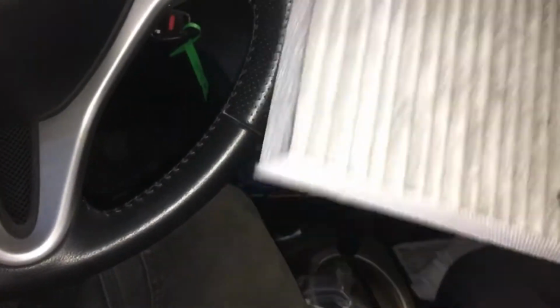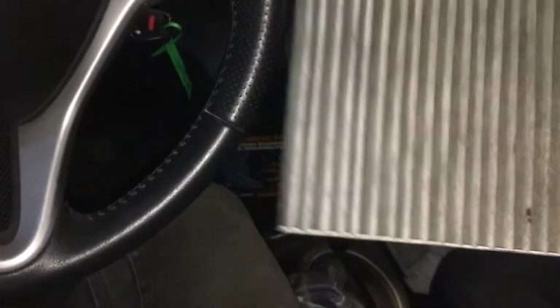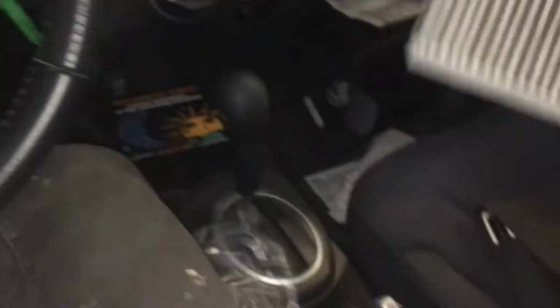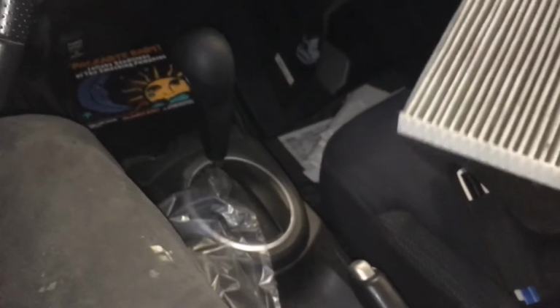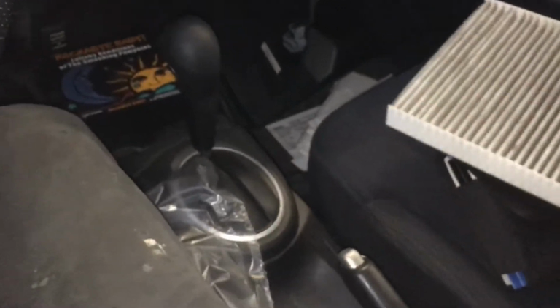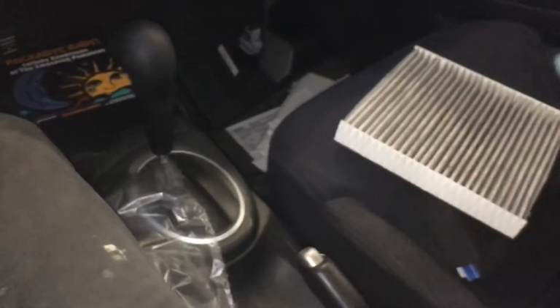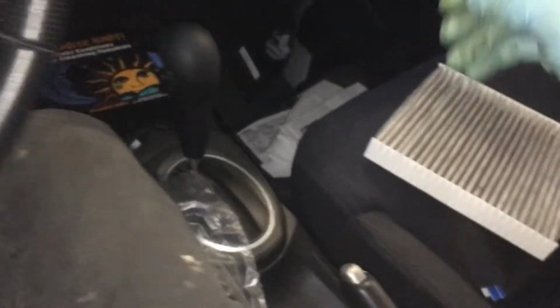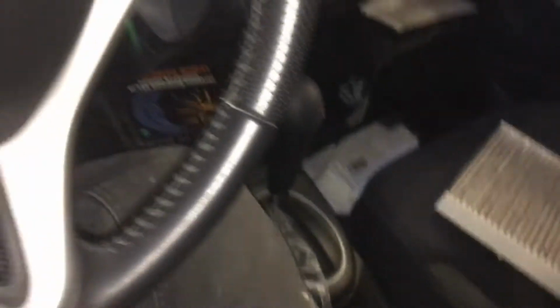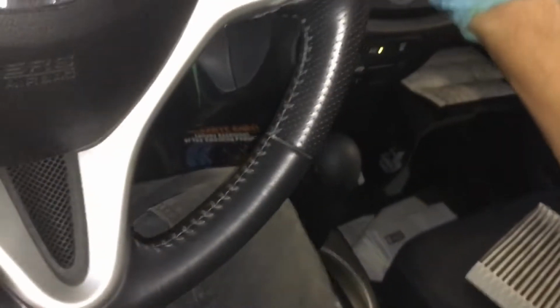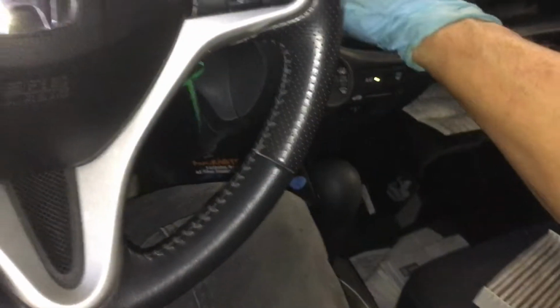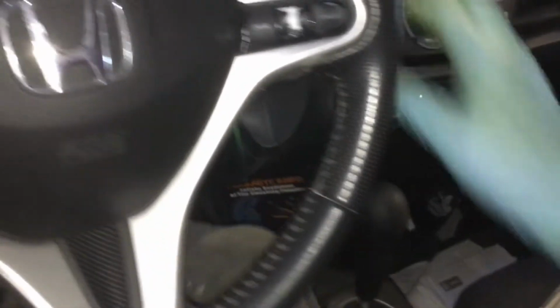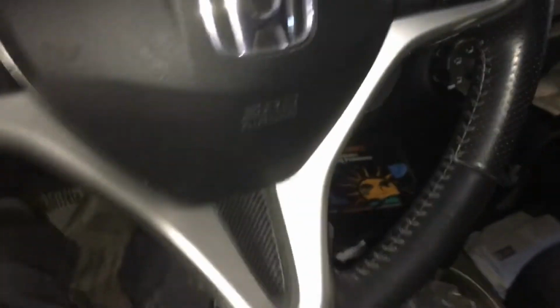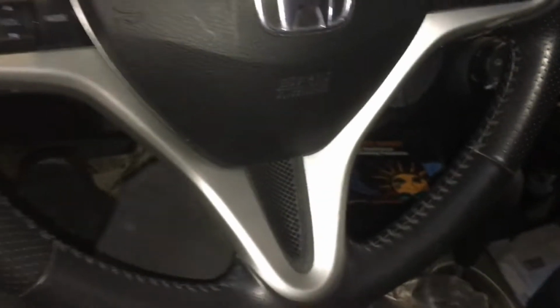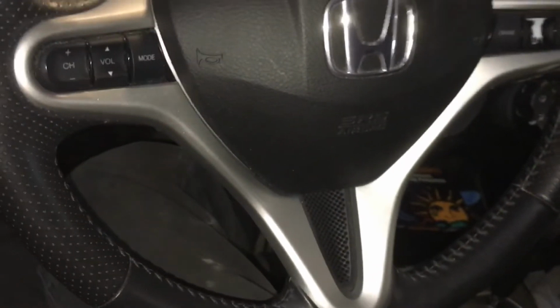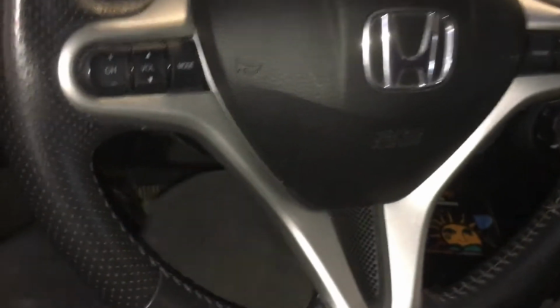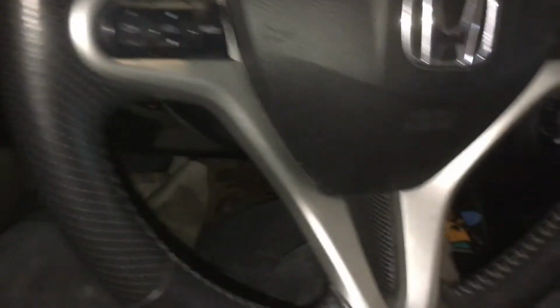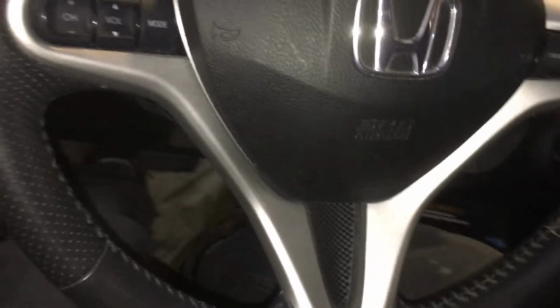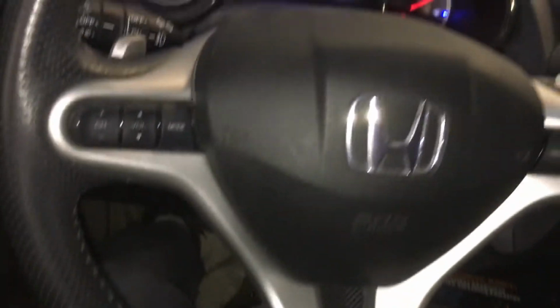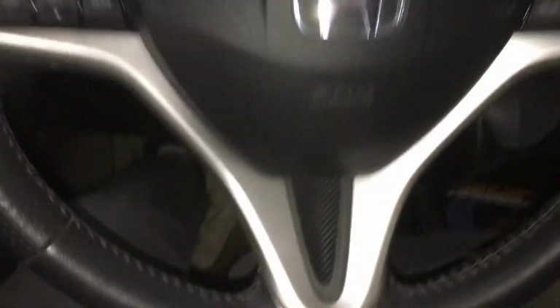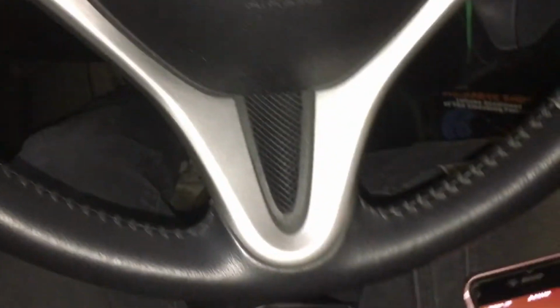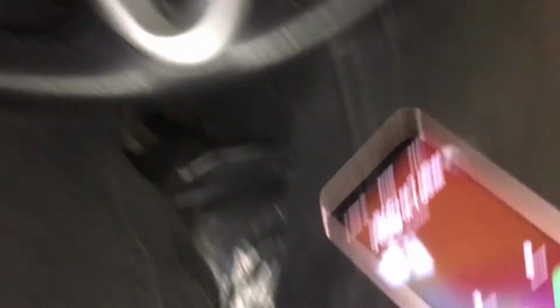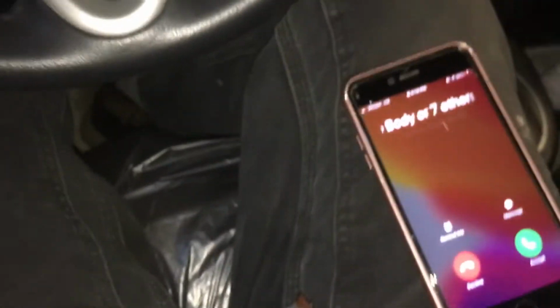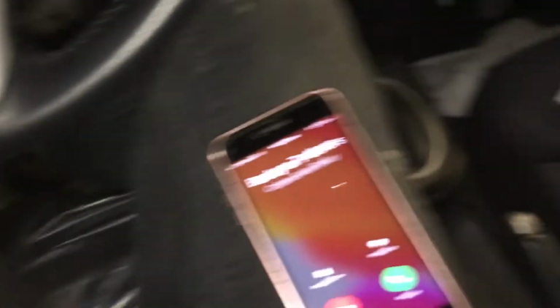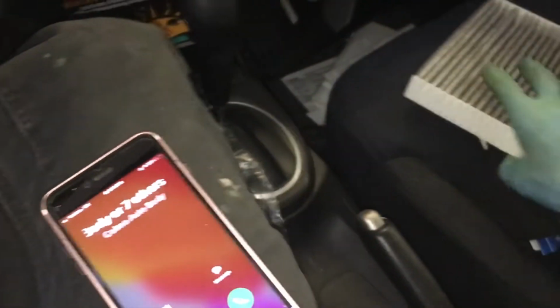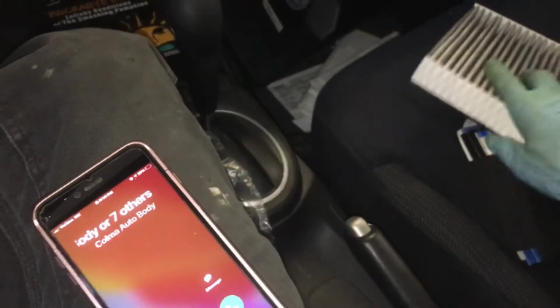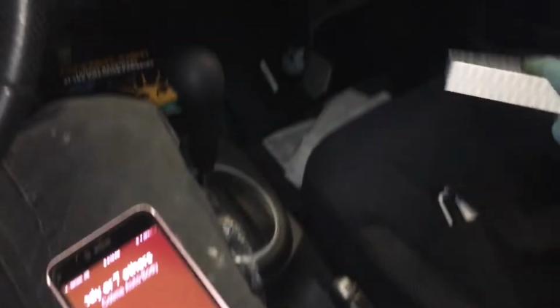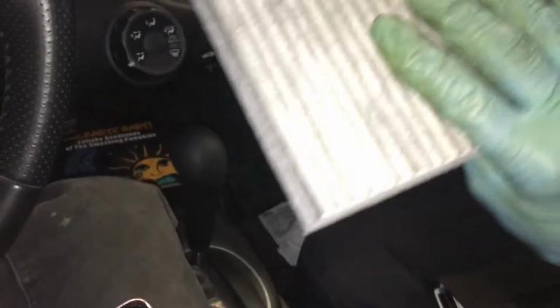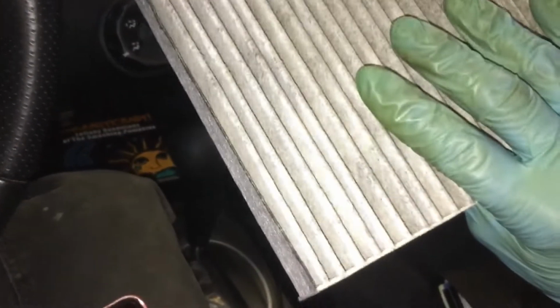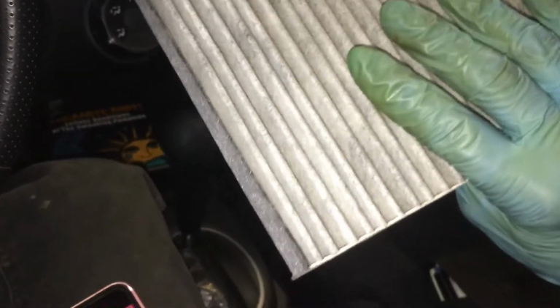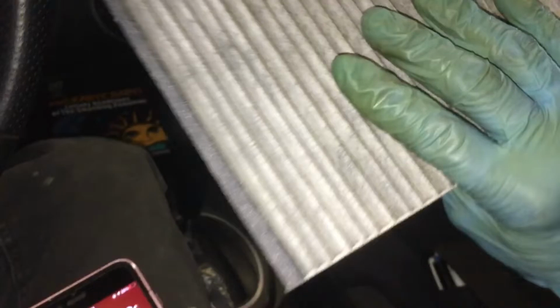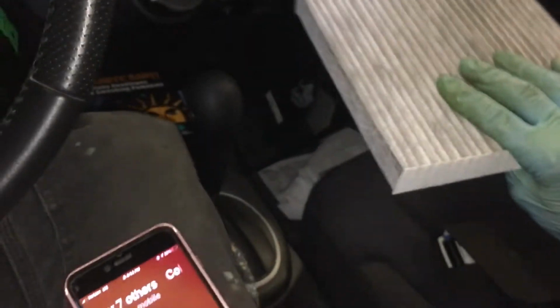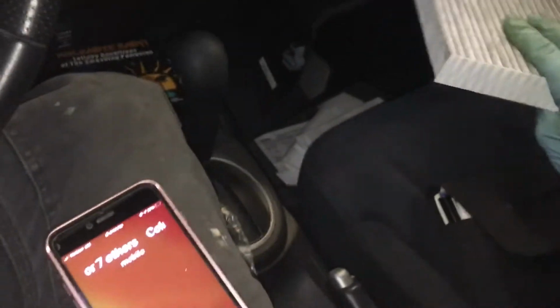This filter needs to get replaced to restore the airflow, because it definitely made a difference. Word of note: if you get the really good allergy filters, change them often.